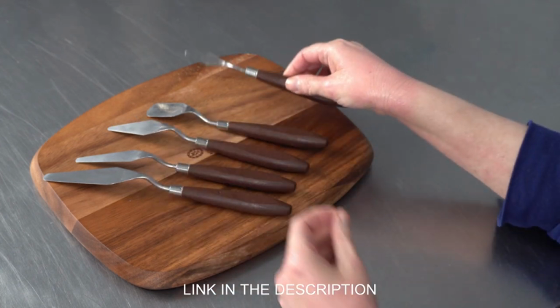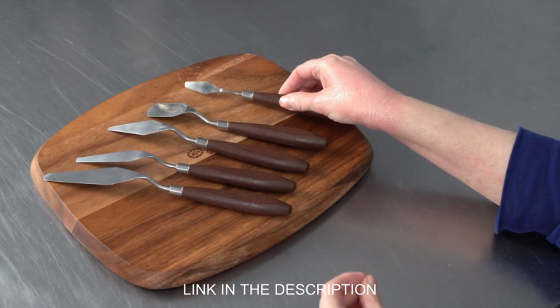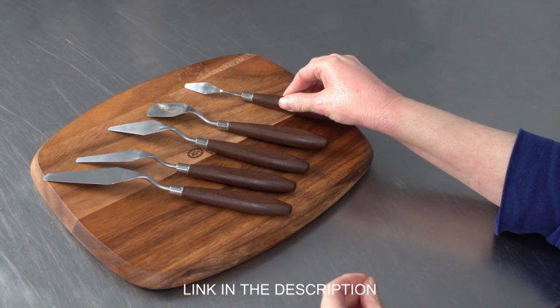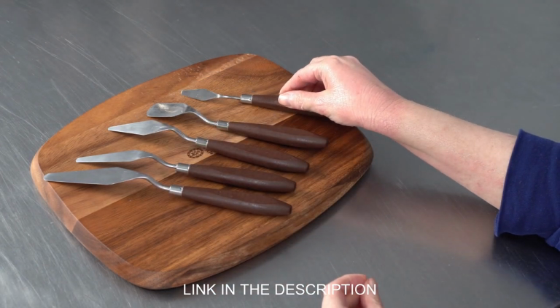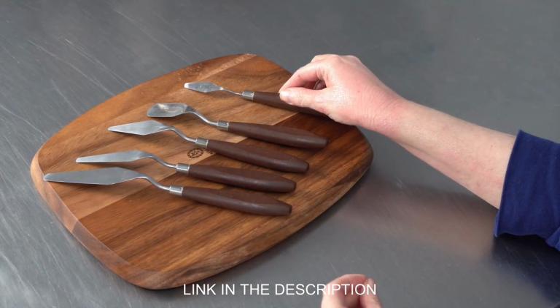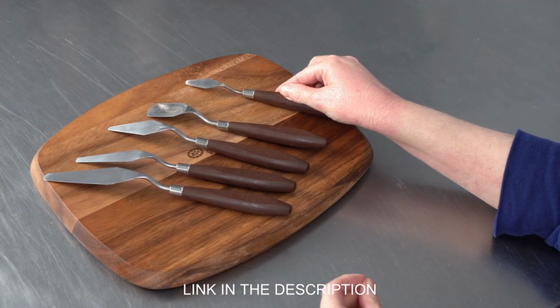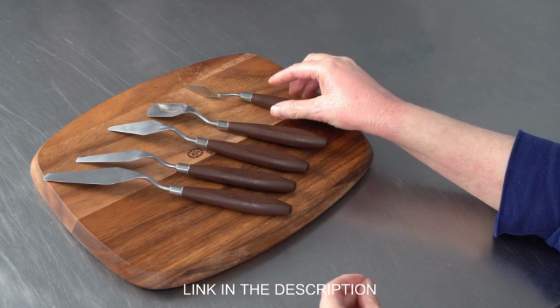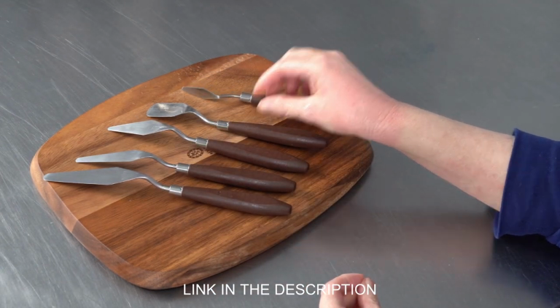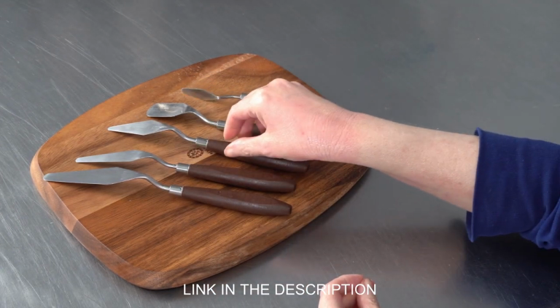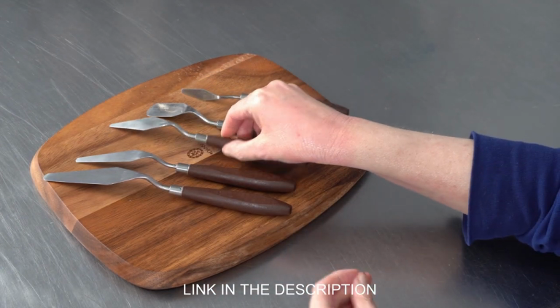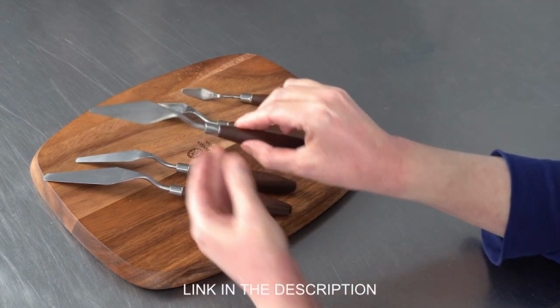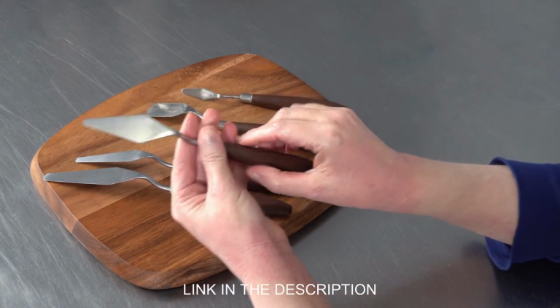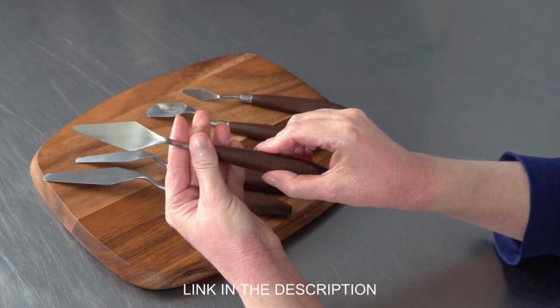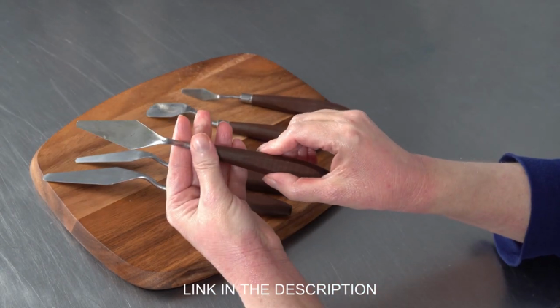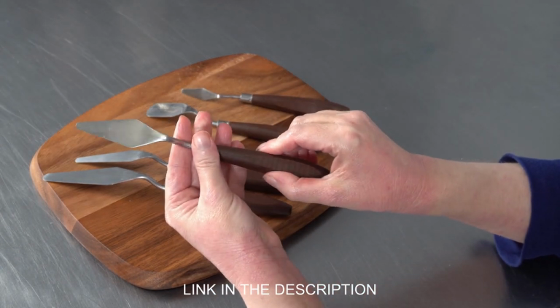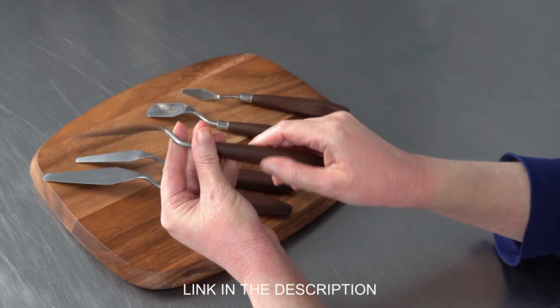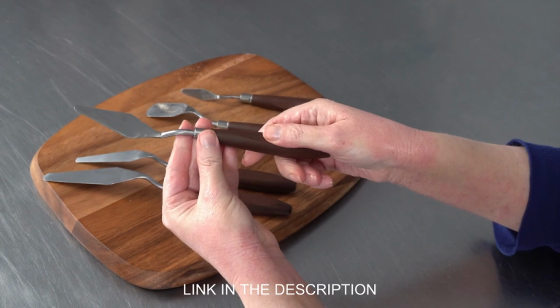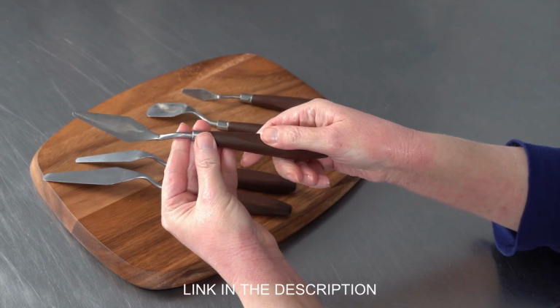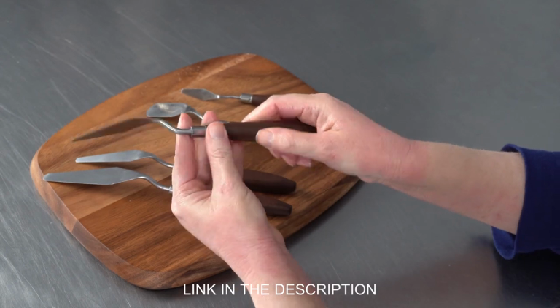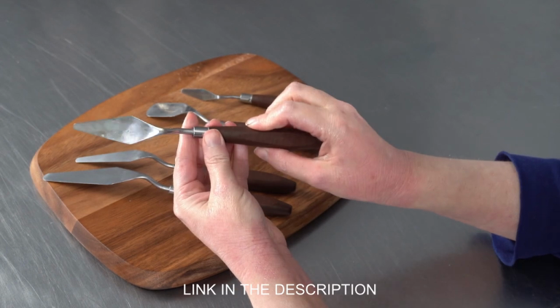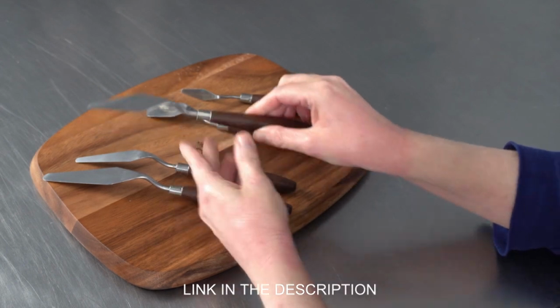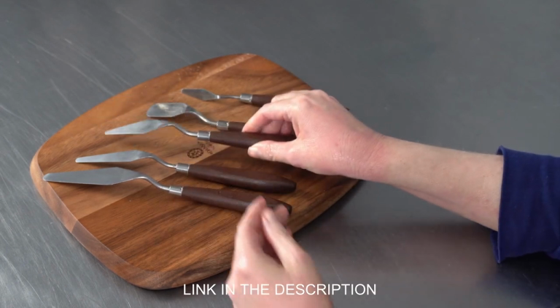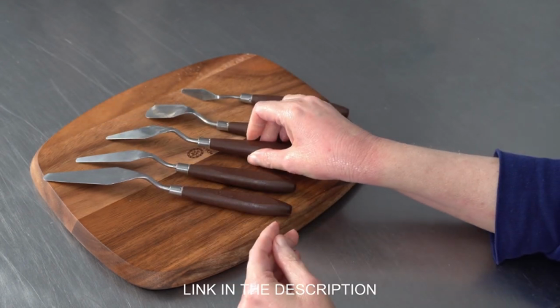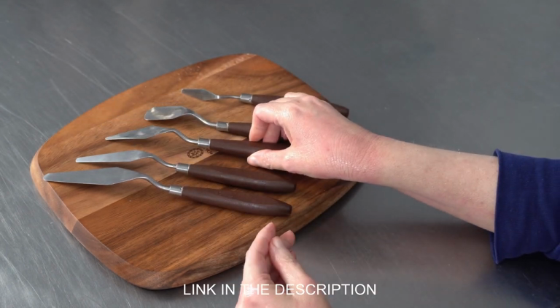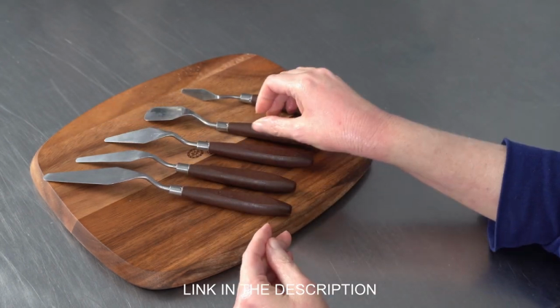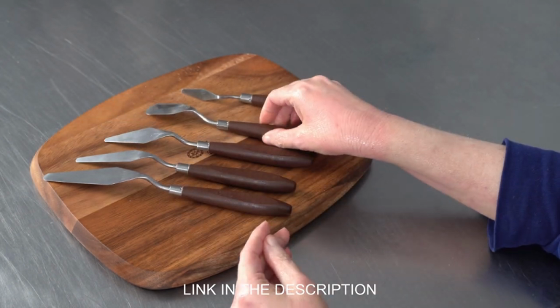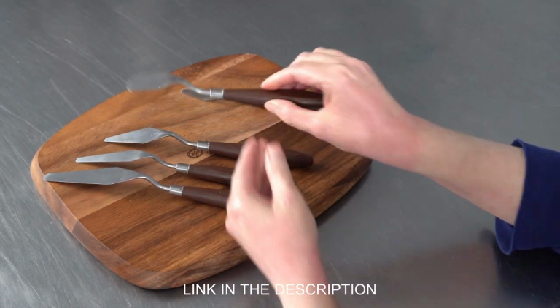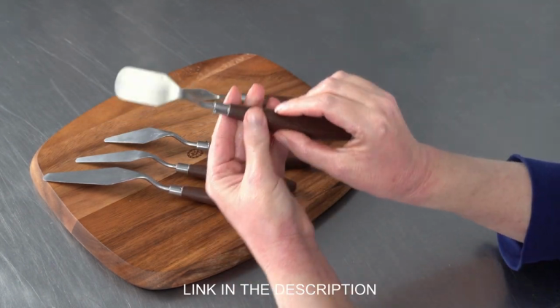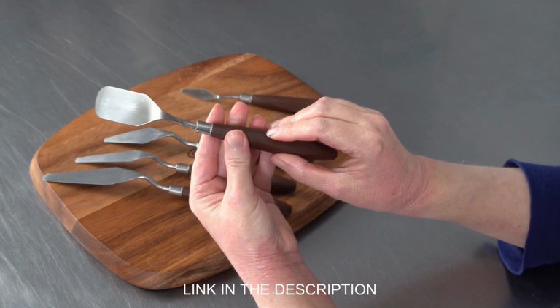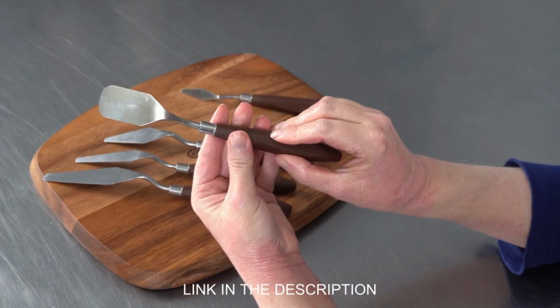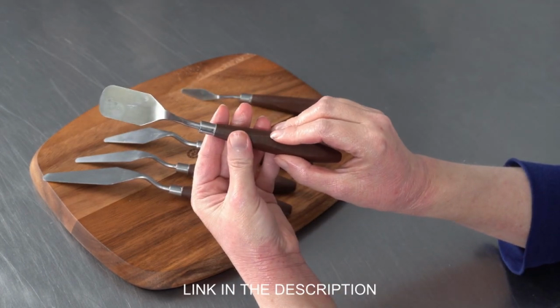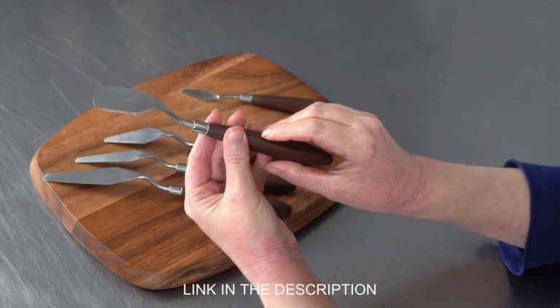And some of them have slightly different shapes — whereas this one is fatter, and this one has more of a shovel shape.